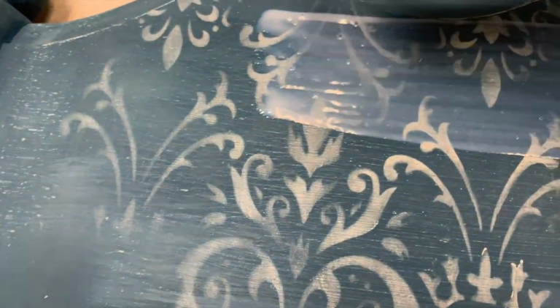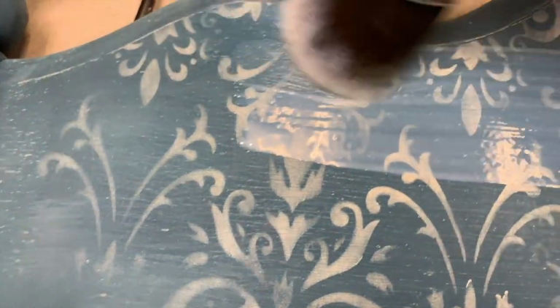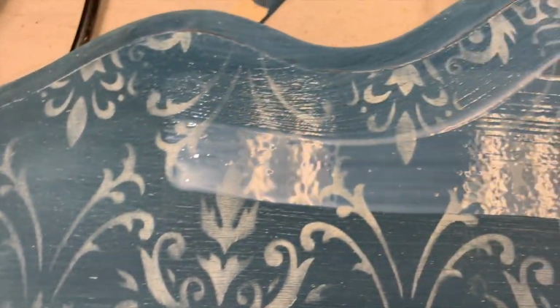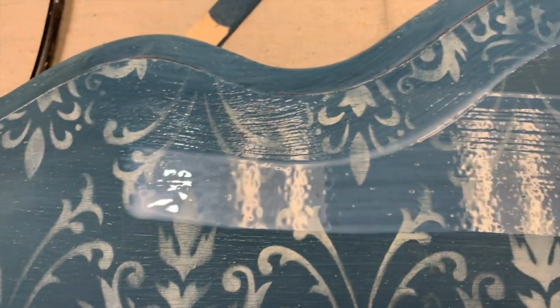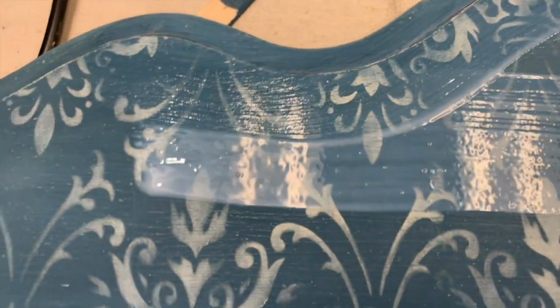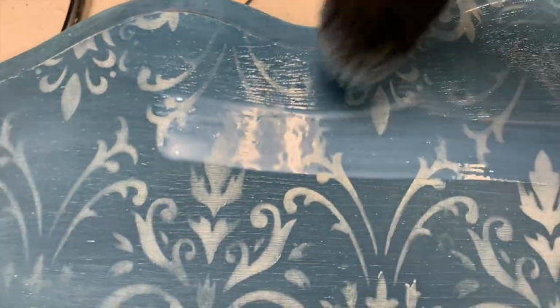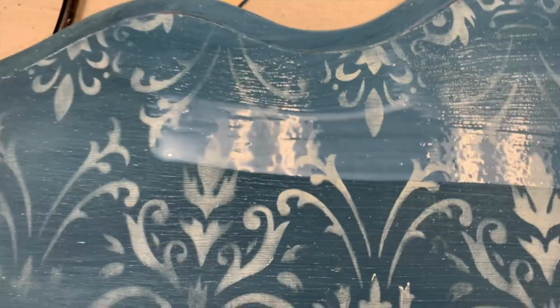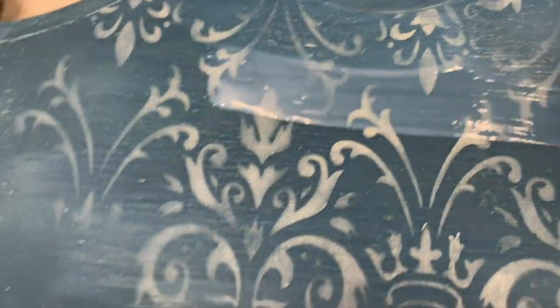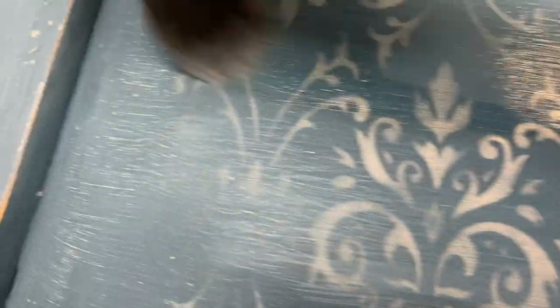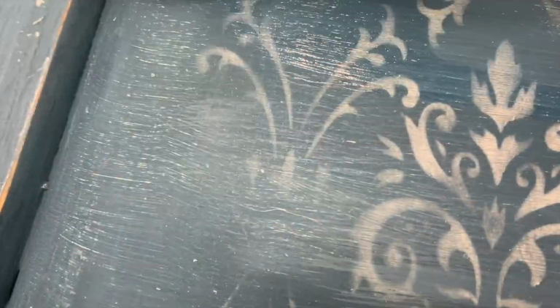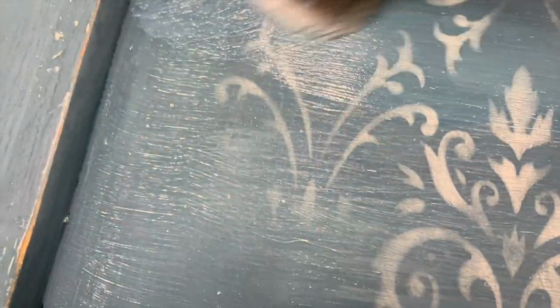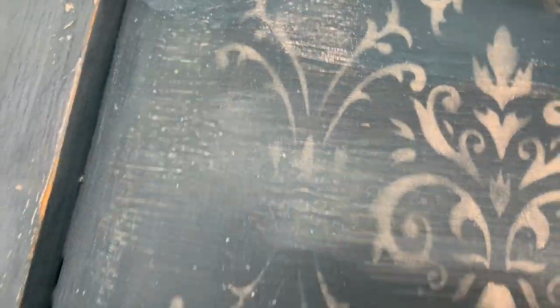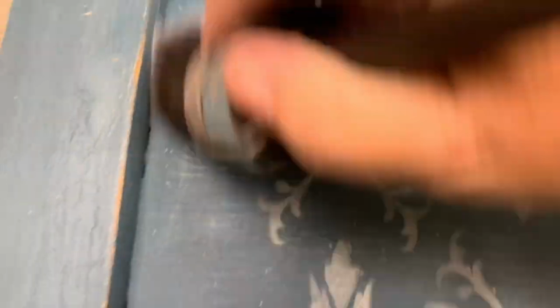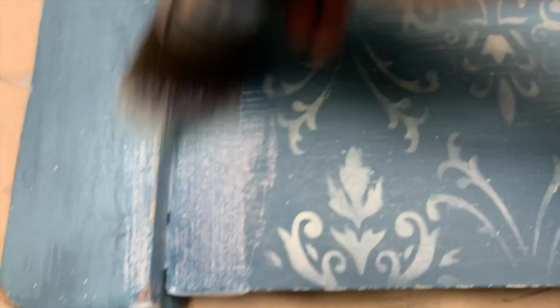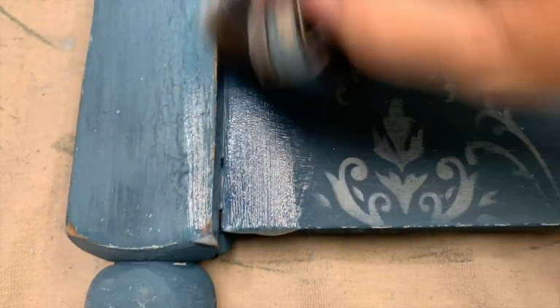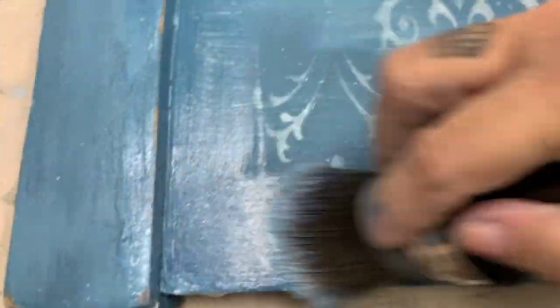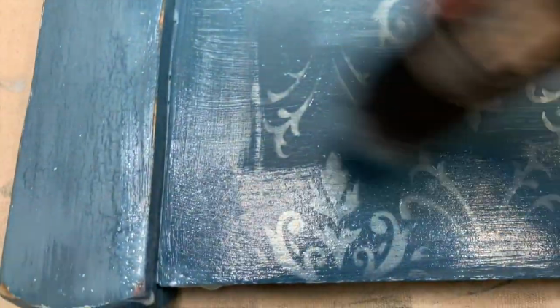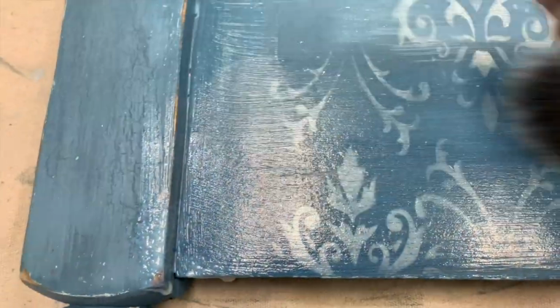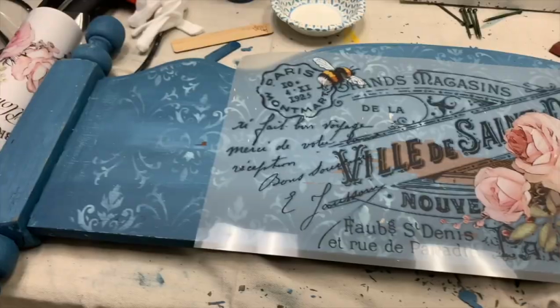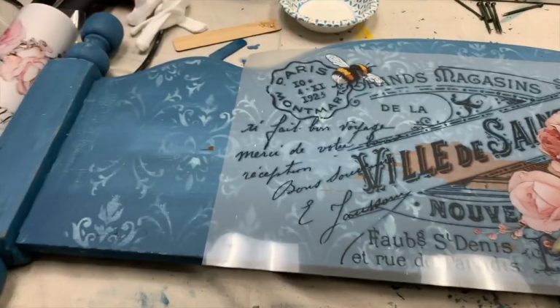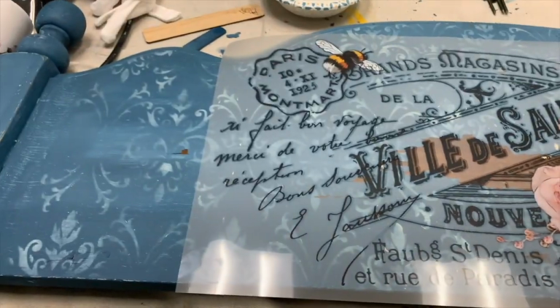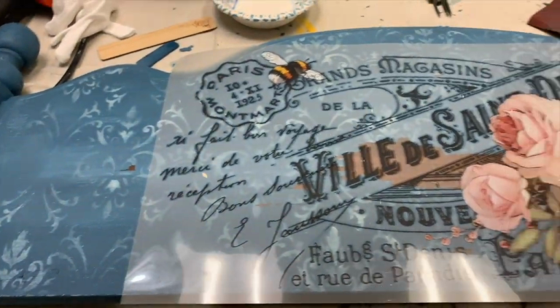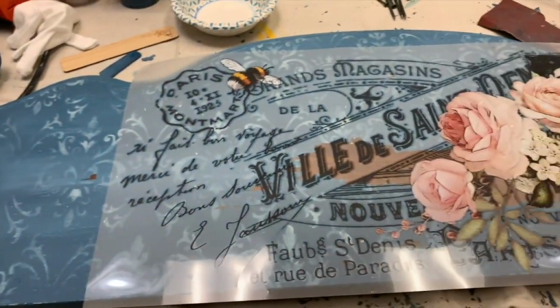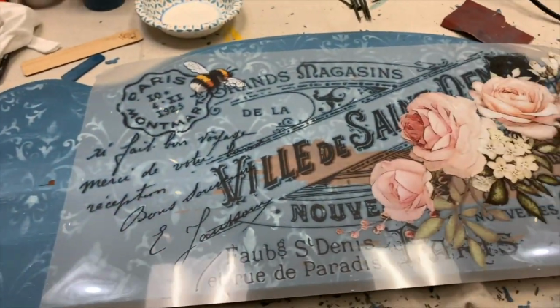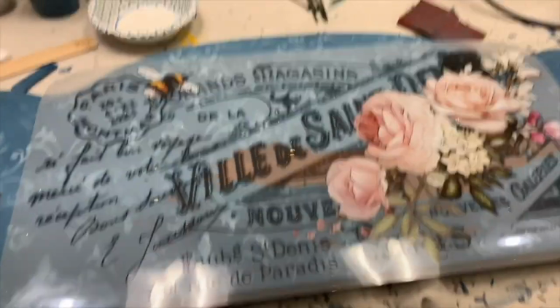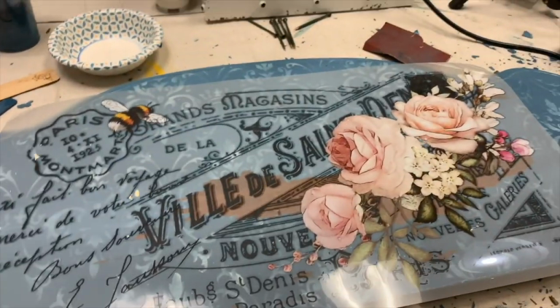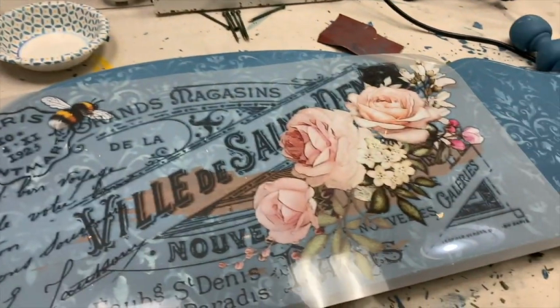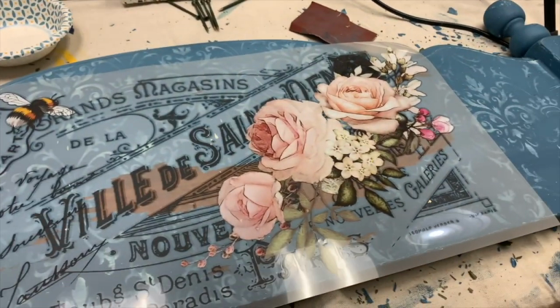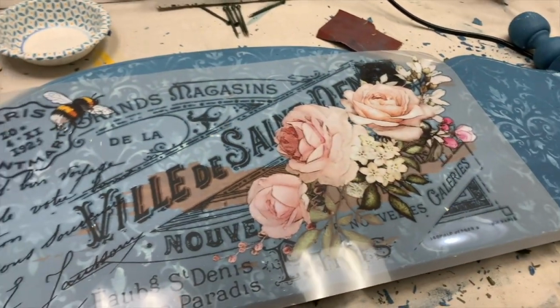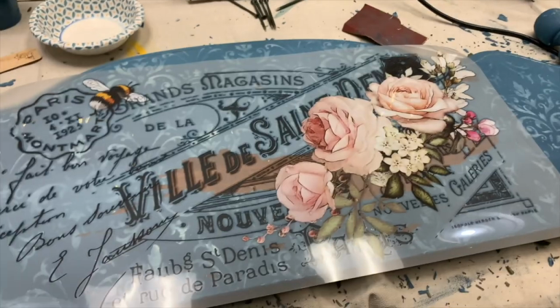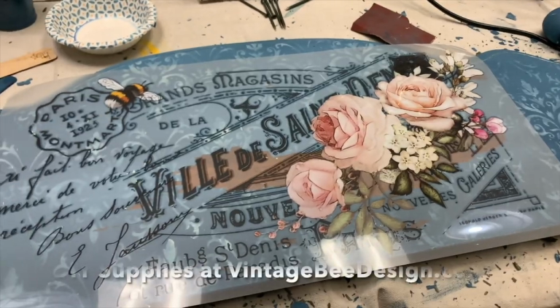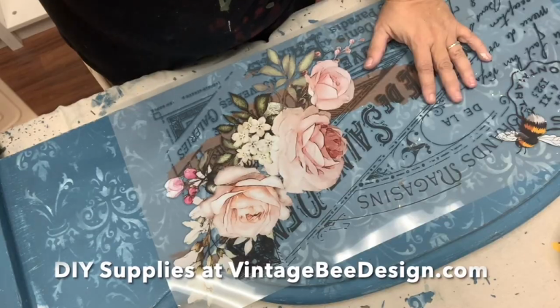You can seal over milk paint using a hemp oil, a wax, or a top coat. I opted to go for a top coat. With this Hocus Pocus transfer, I actually had three beautiful sheets to choose from.